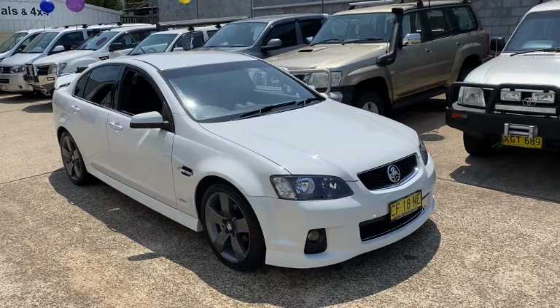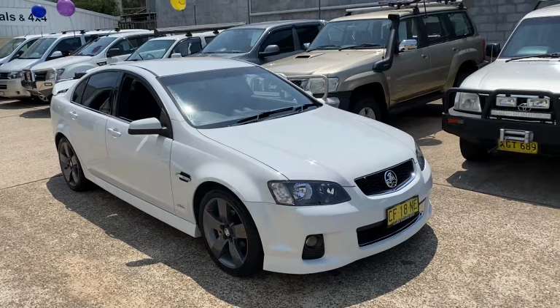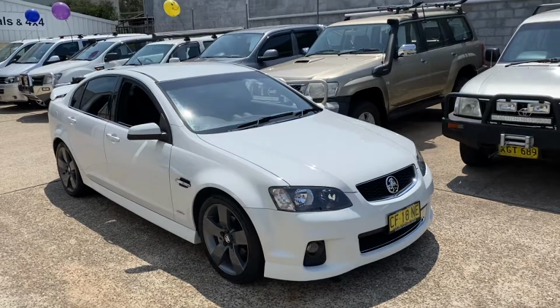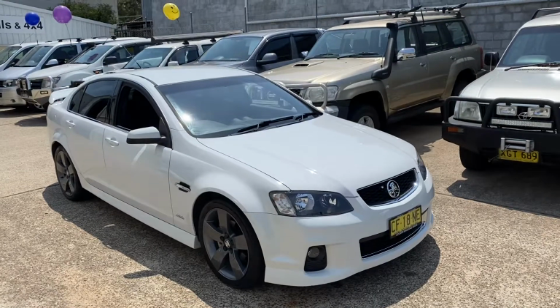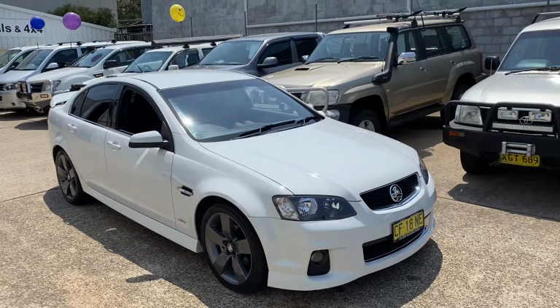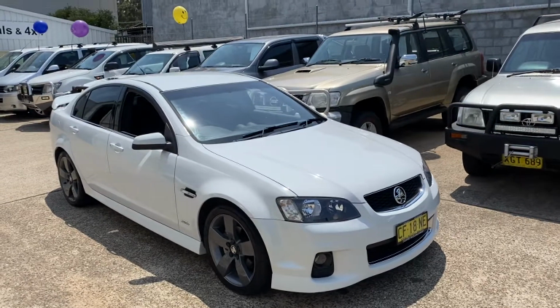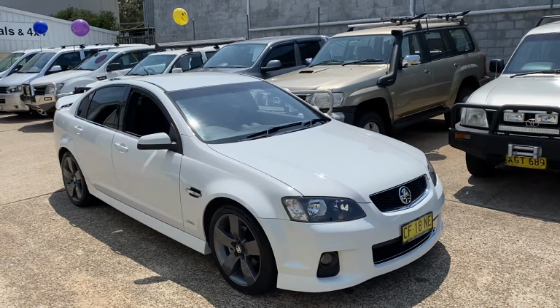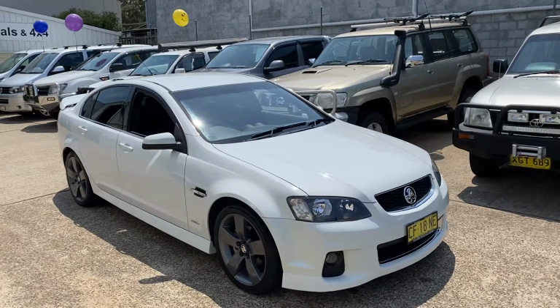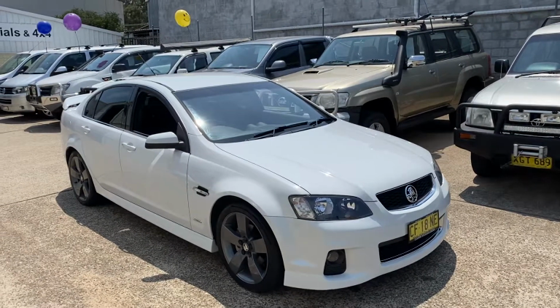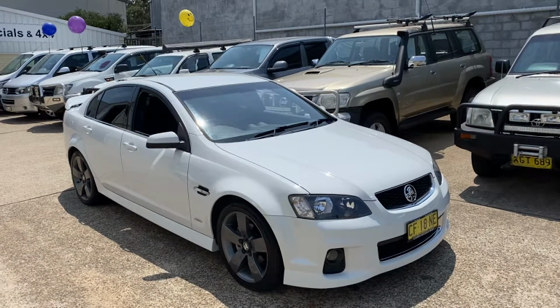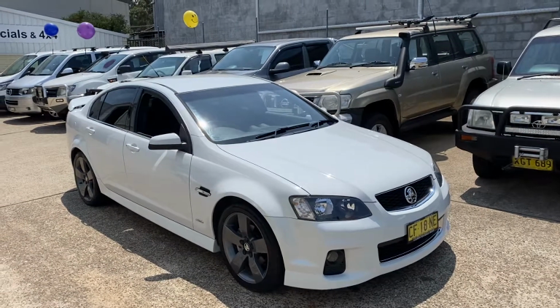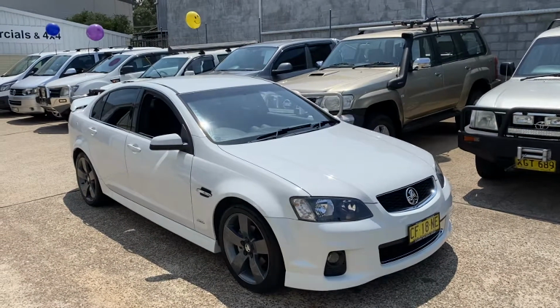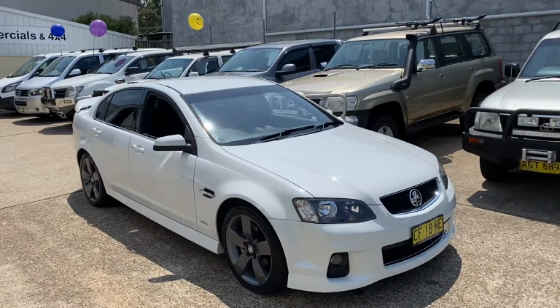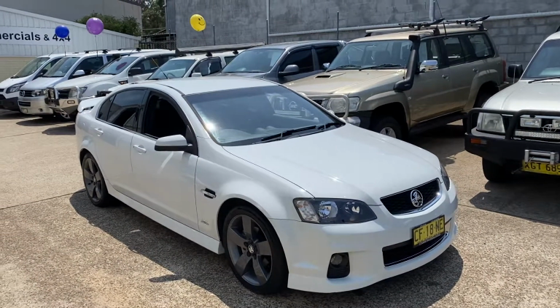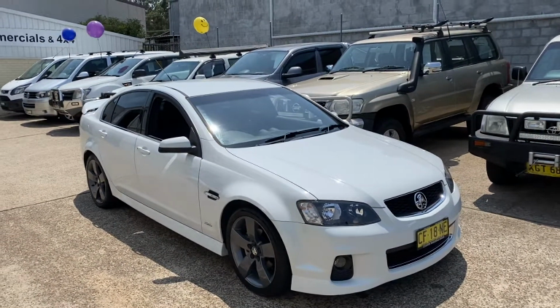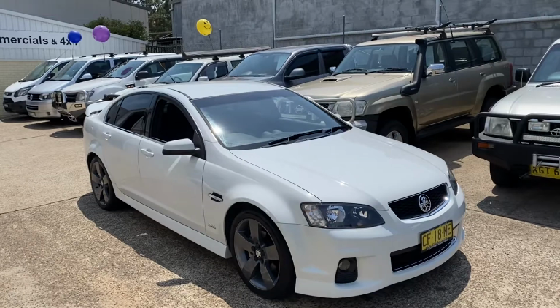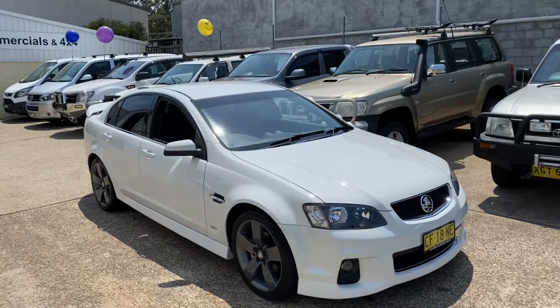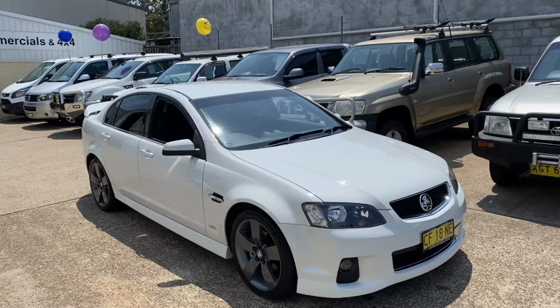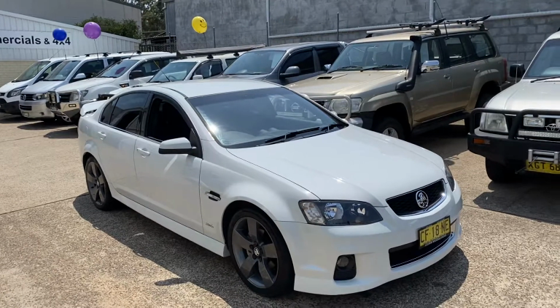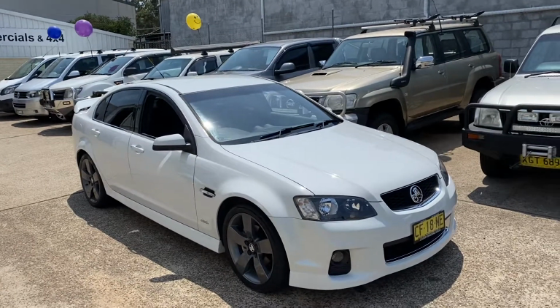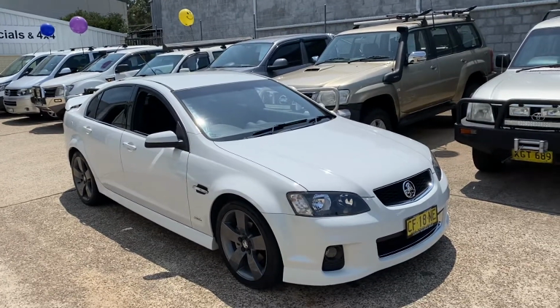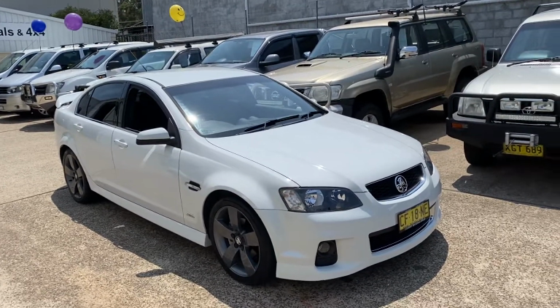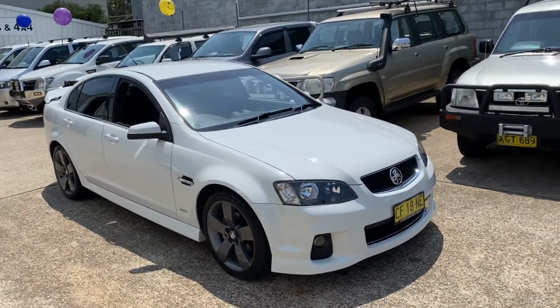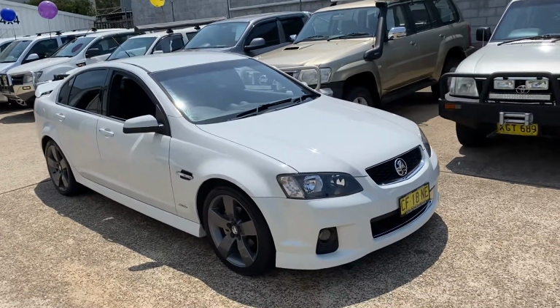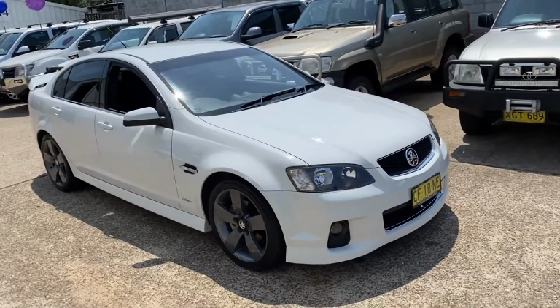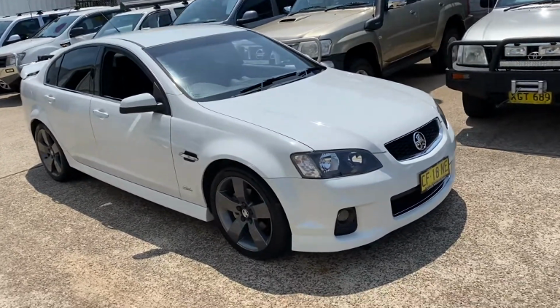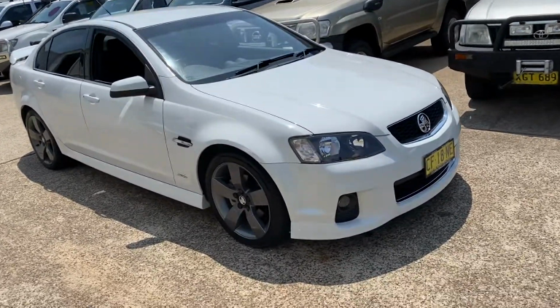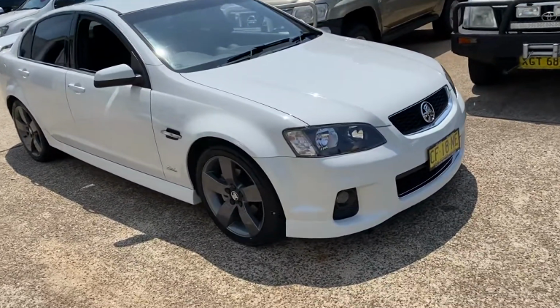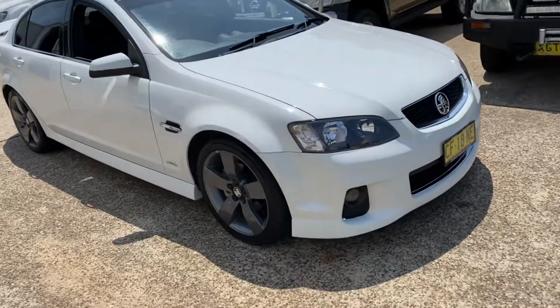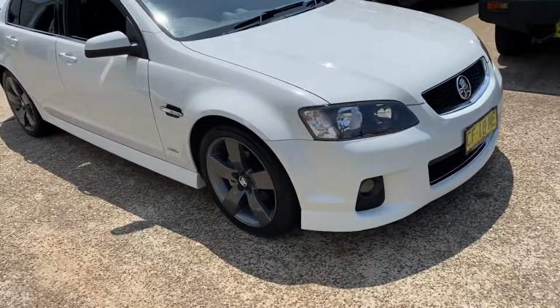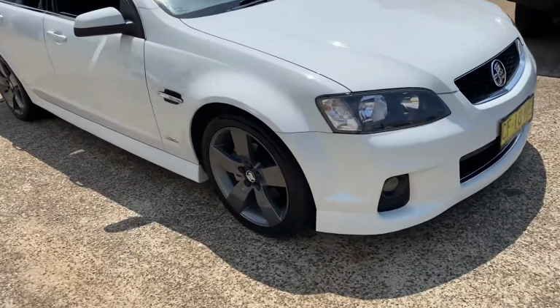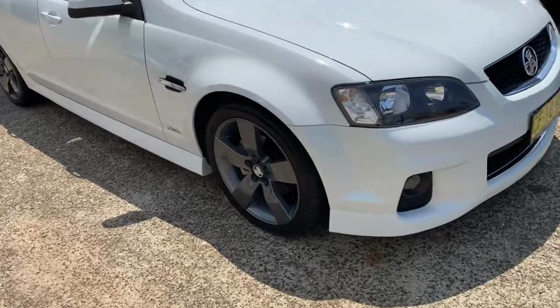Everyone loves a Holden, and just arrived in, it's this very special VE SV6 Z-series in pearl white, with shadow tone alloy wheels.